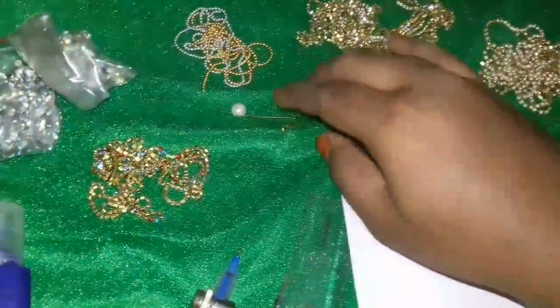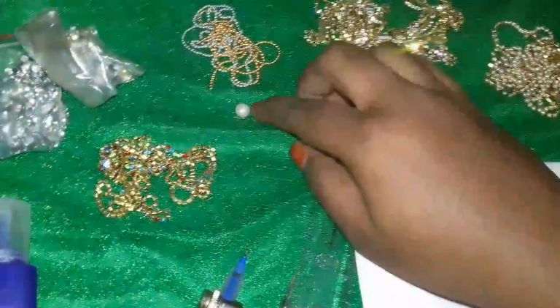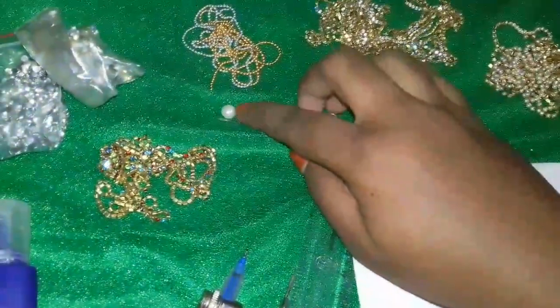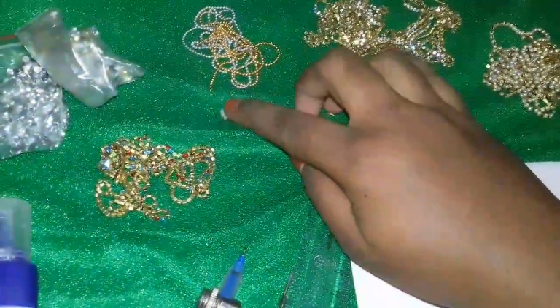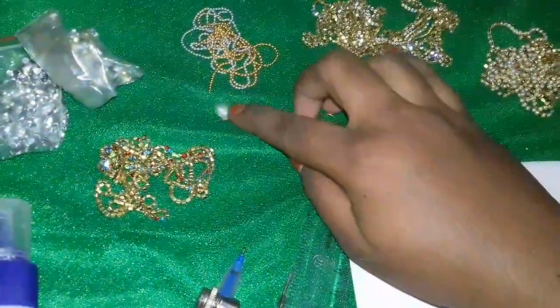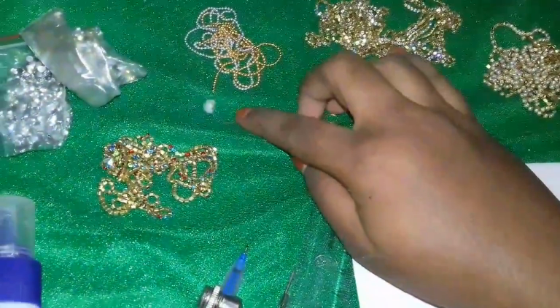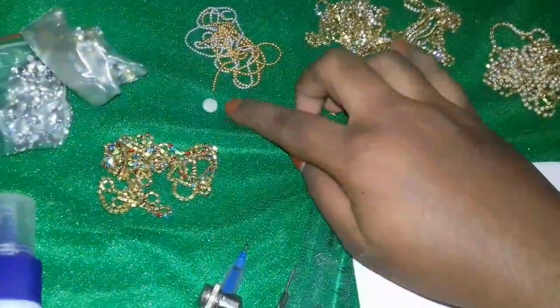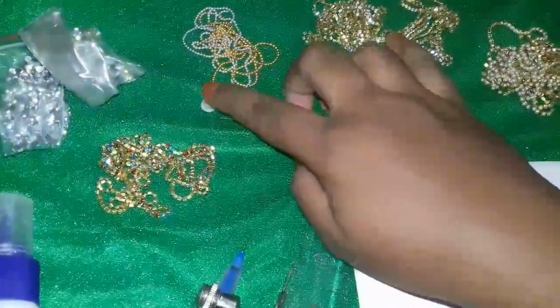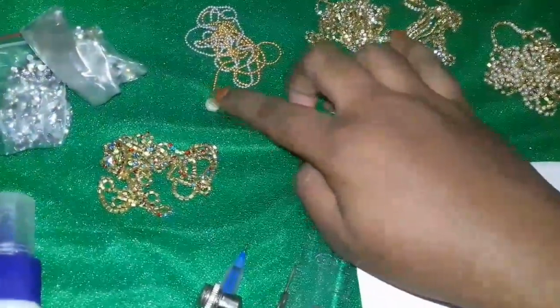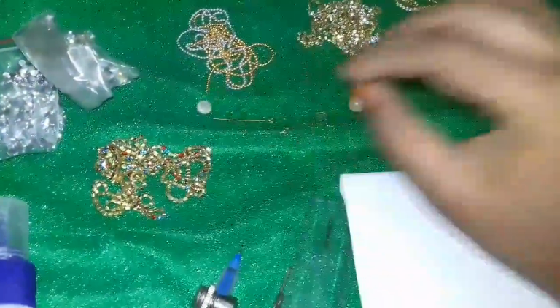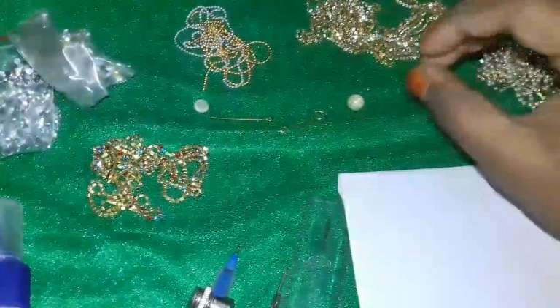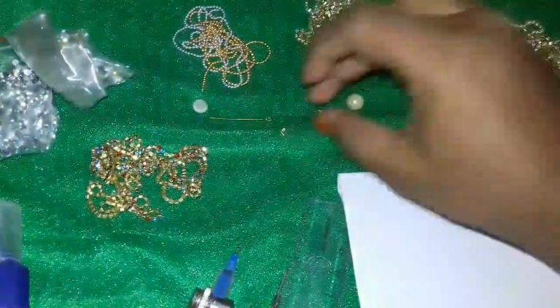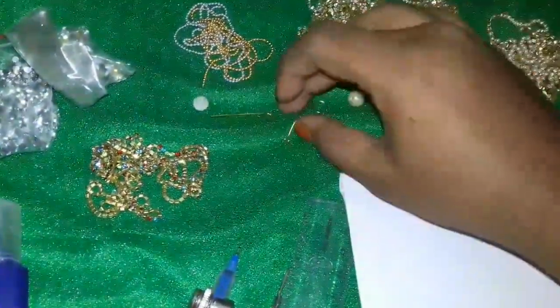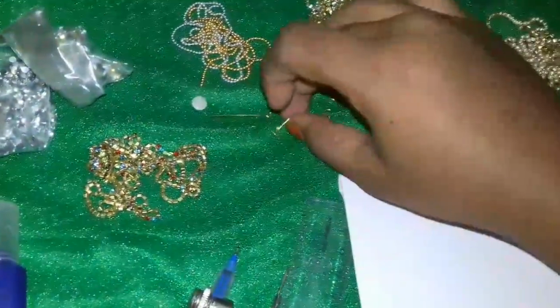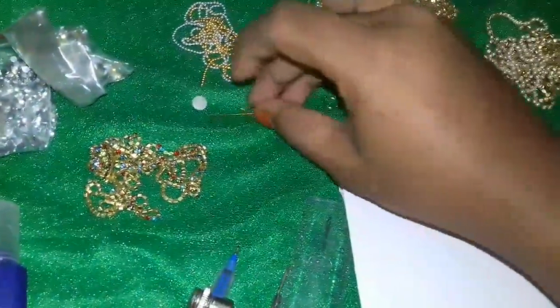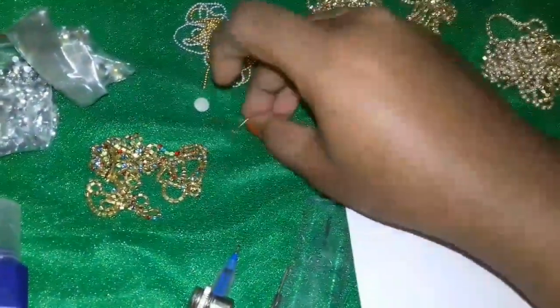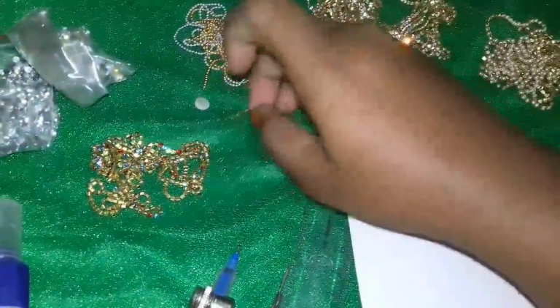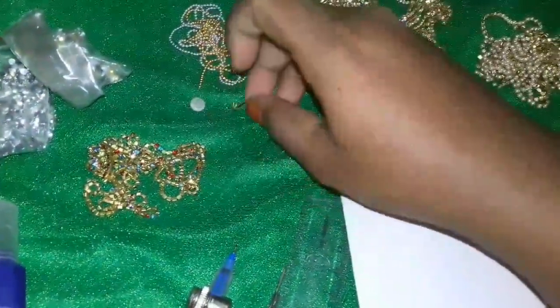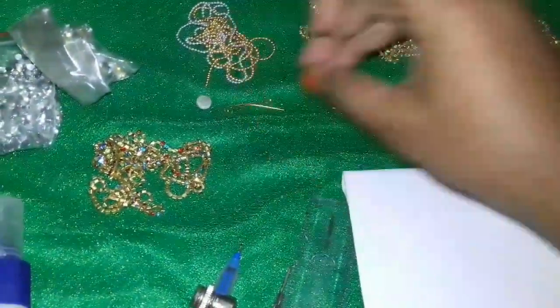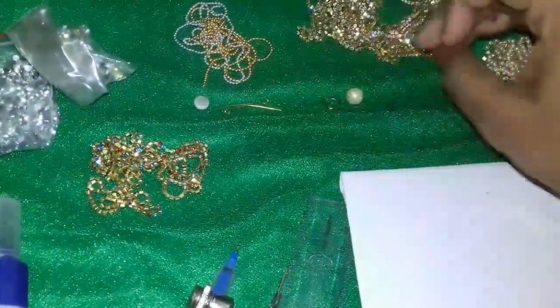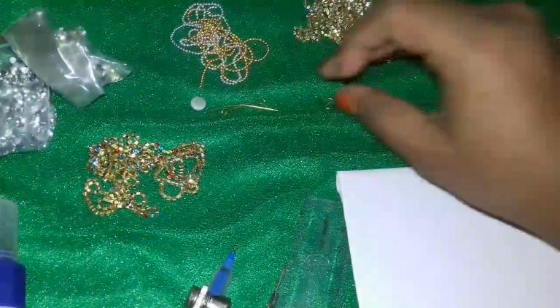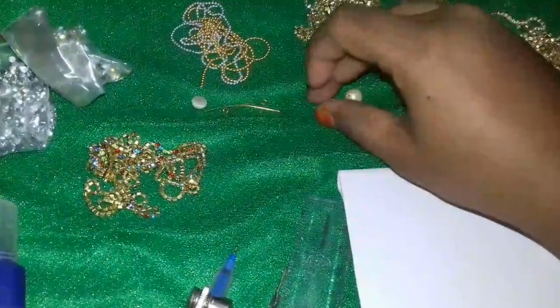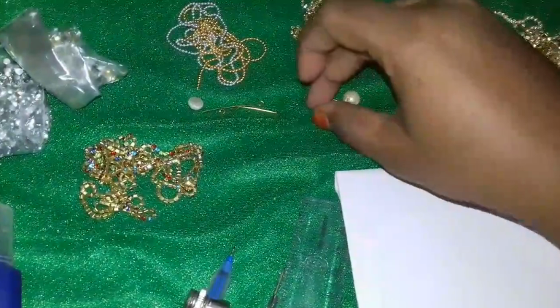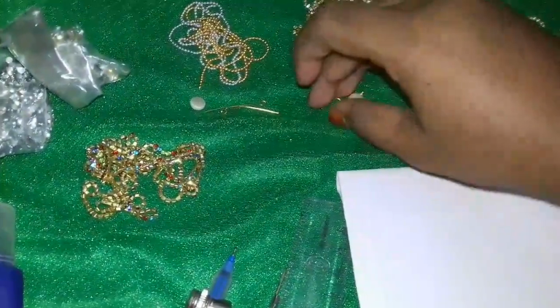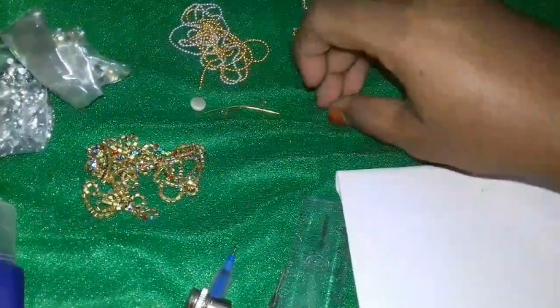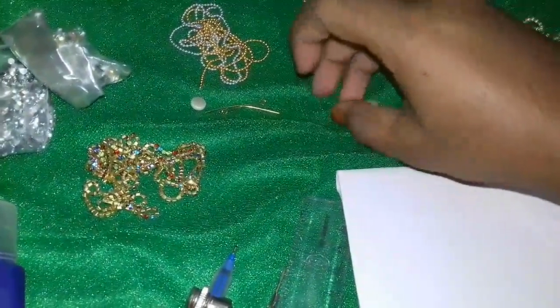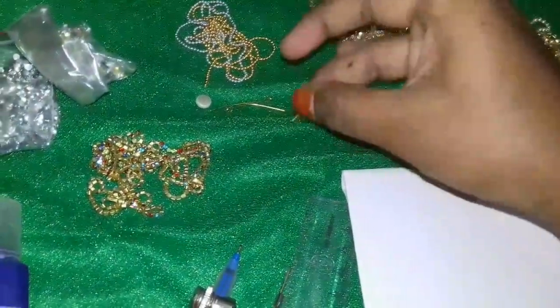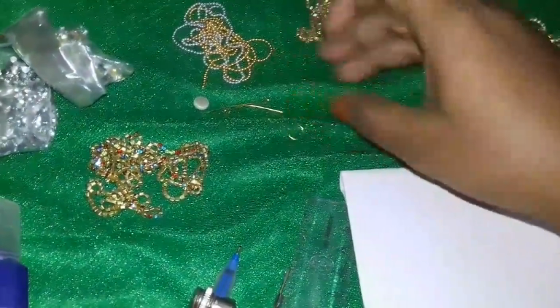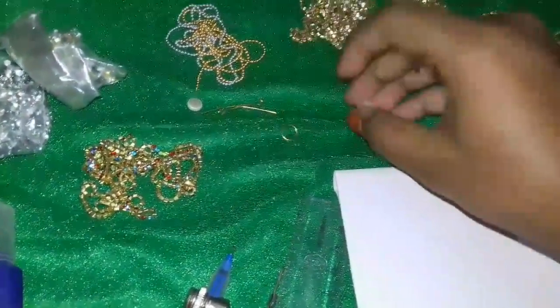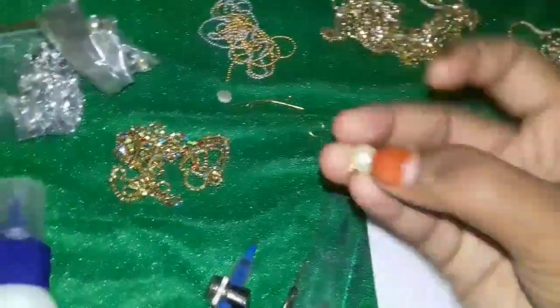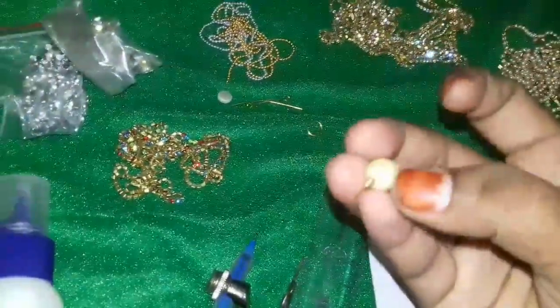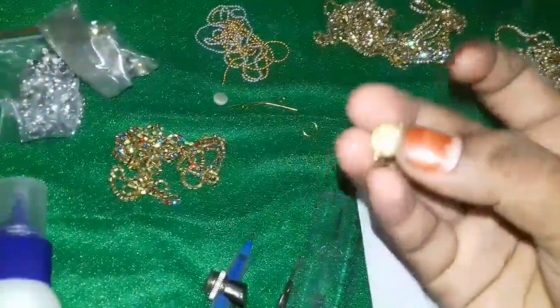I am going to use half pearl, eye pins, jump rings, and hanging hardware.